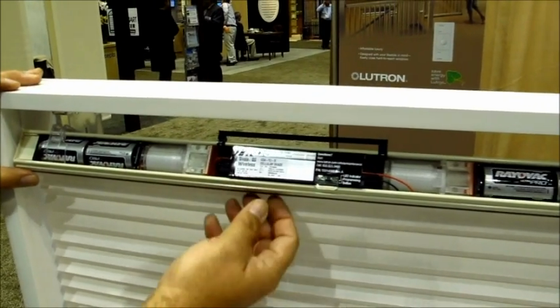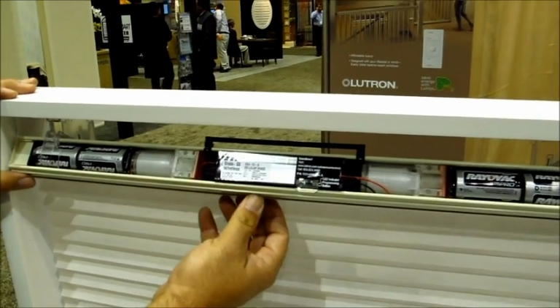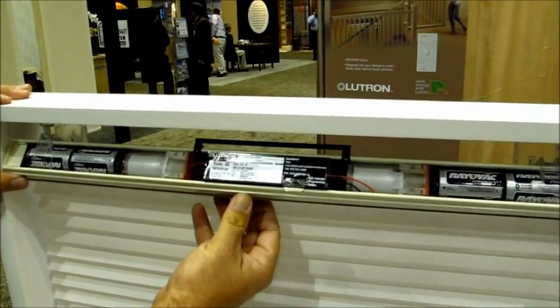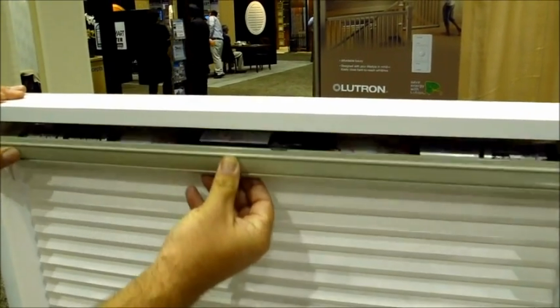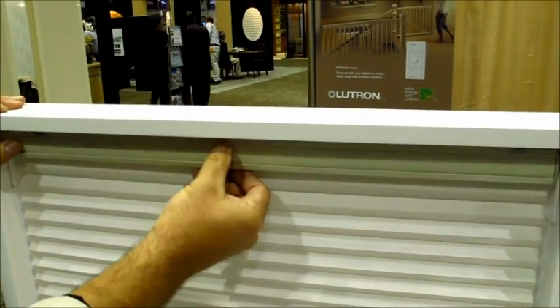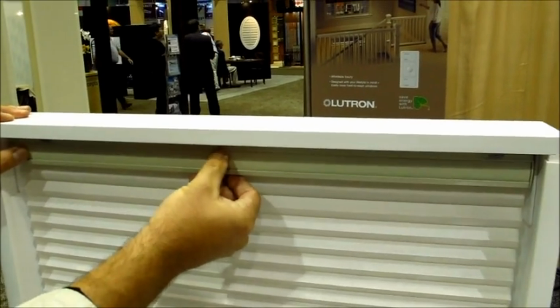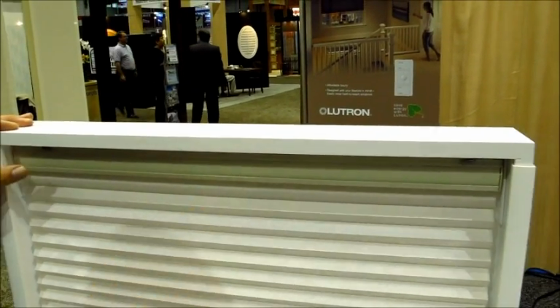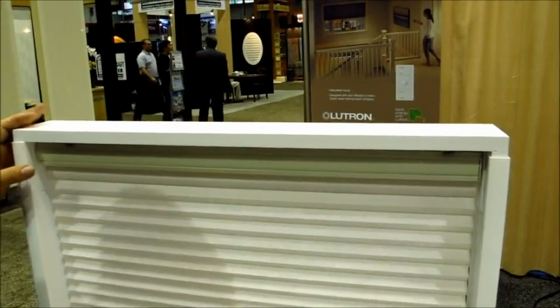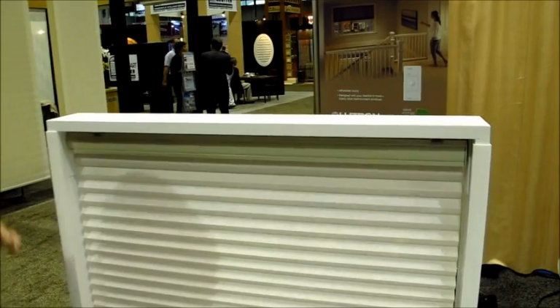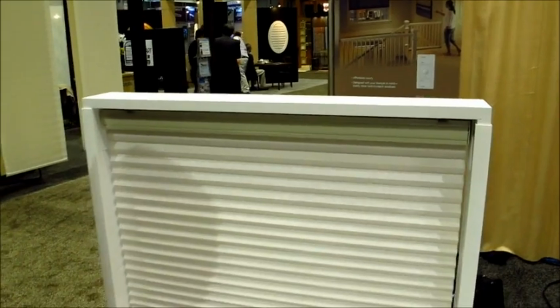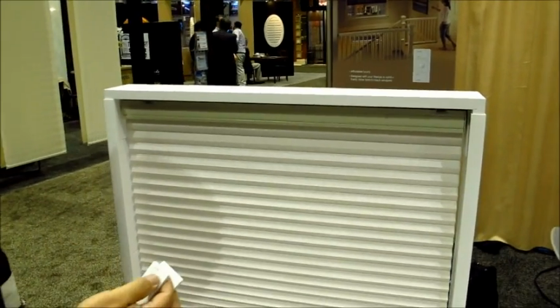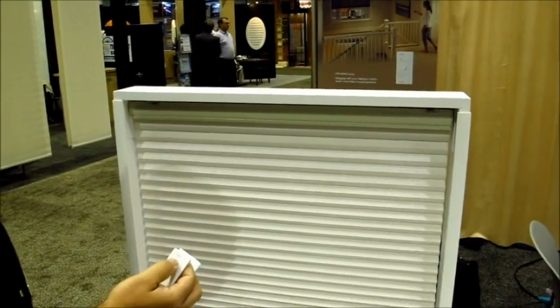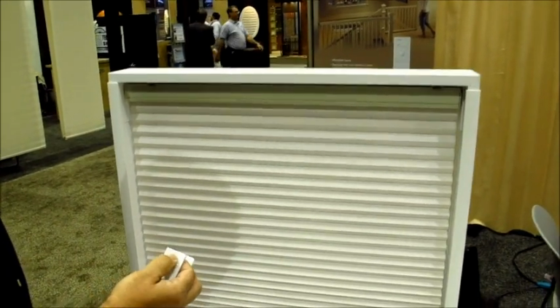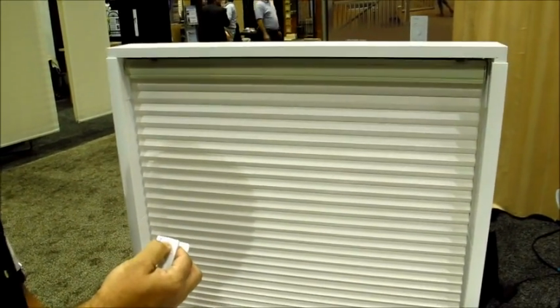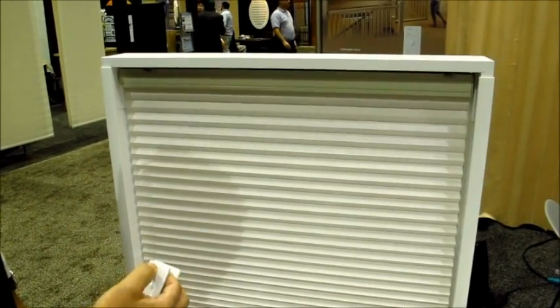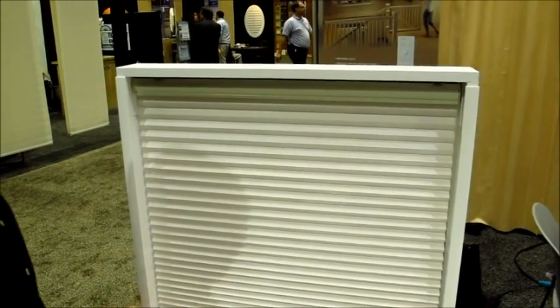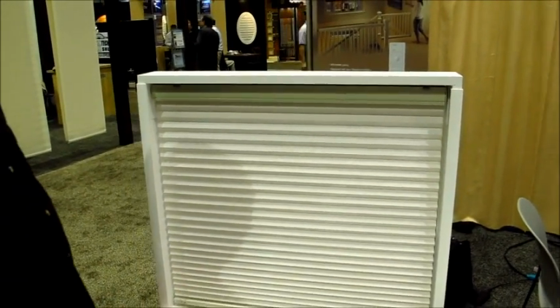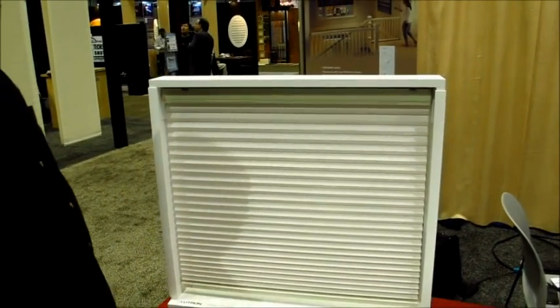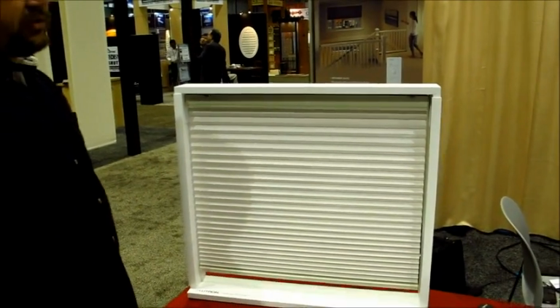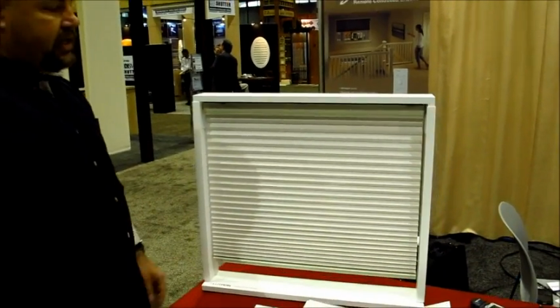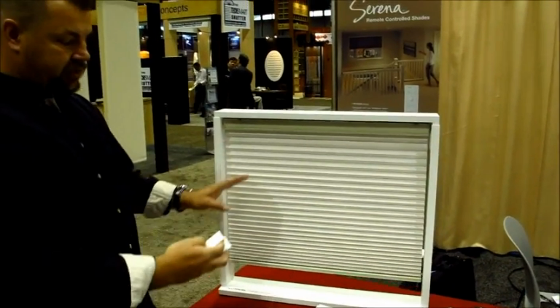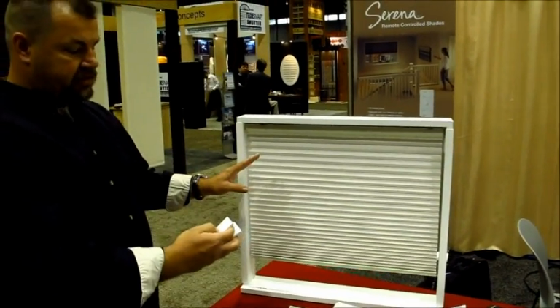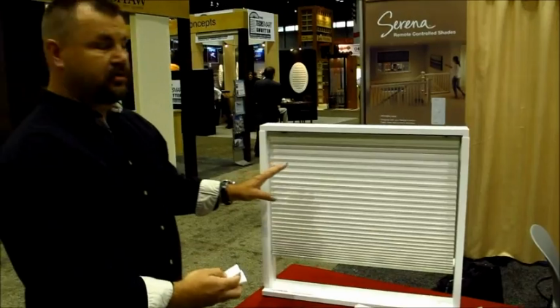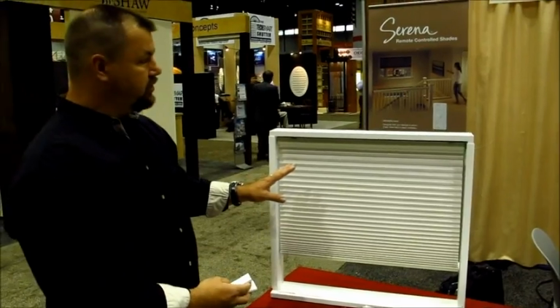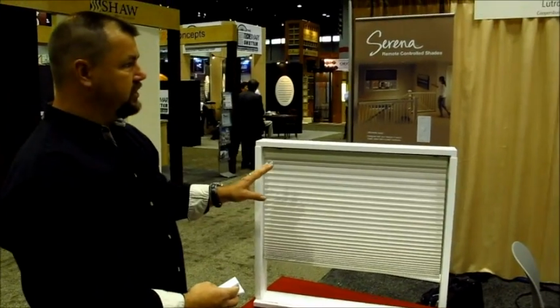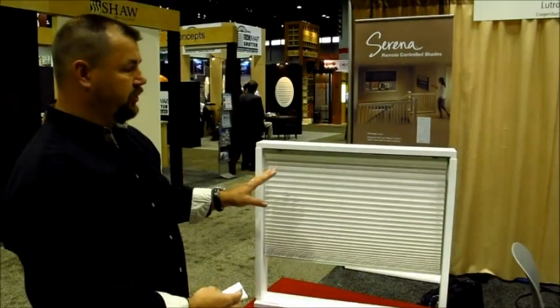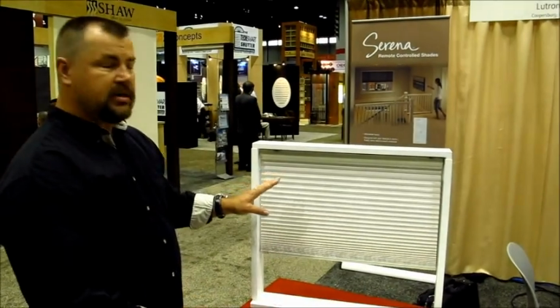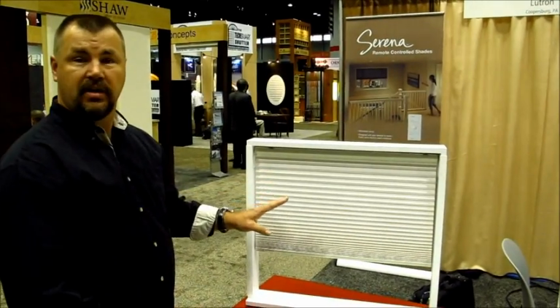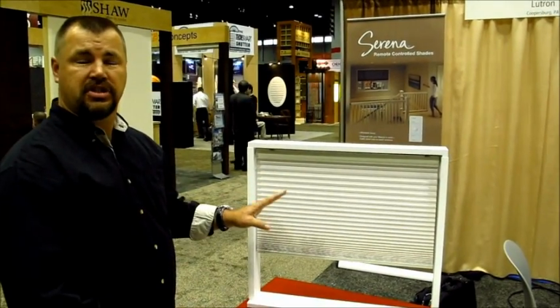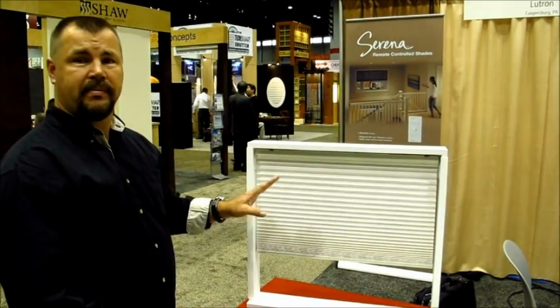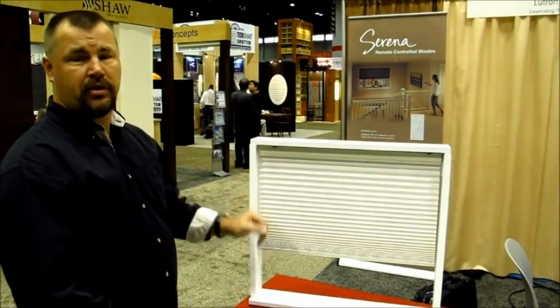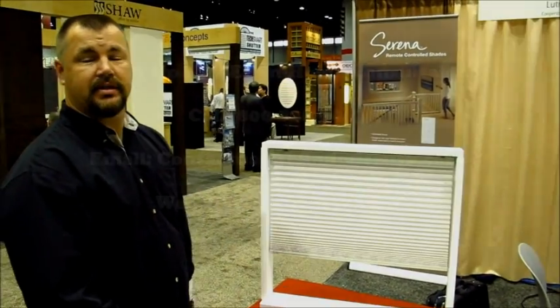When you're done, you just snap it back in and you're all set. You don't have to reprogram anything — you just go ahead and operate the shade. So again, this is the new Lutron Serena cellular shade motorized.